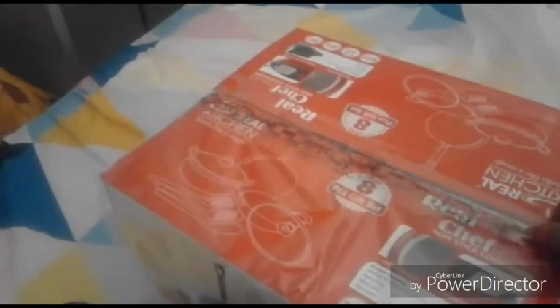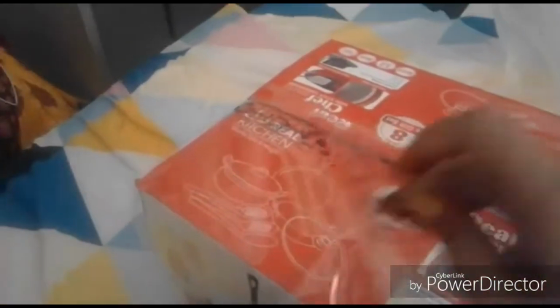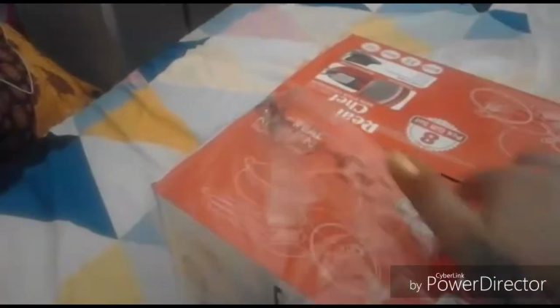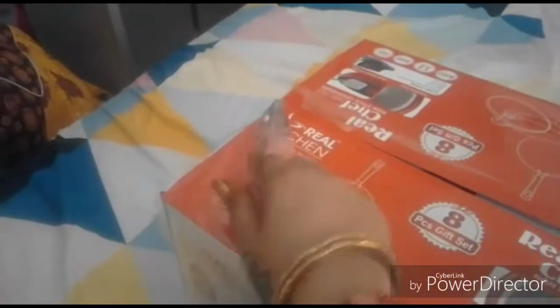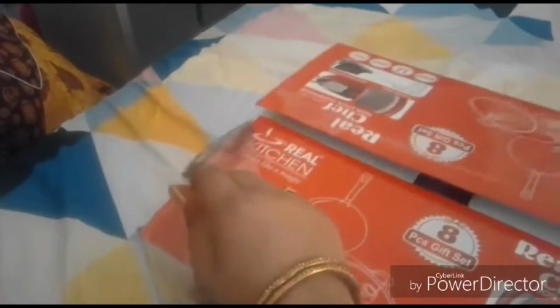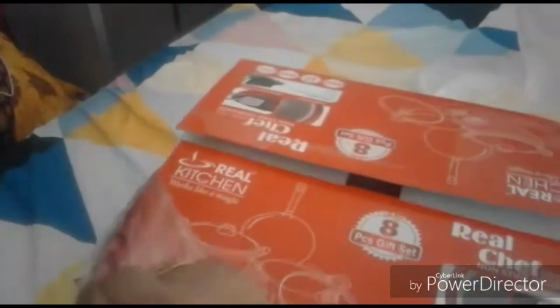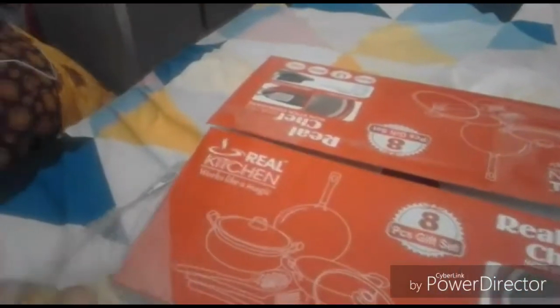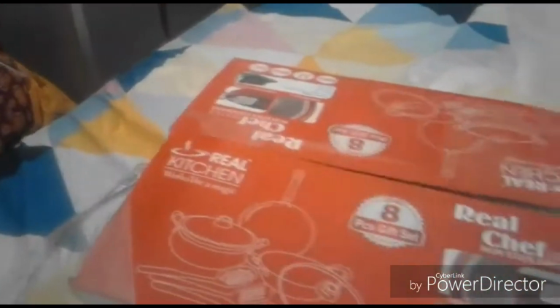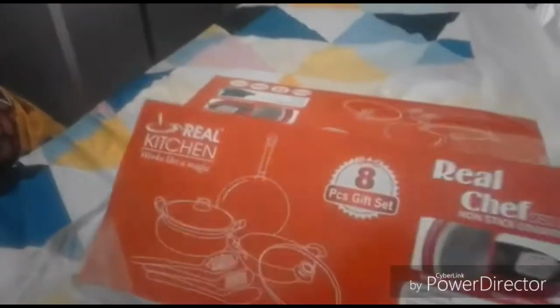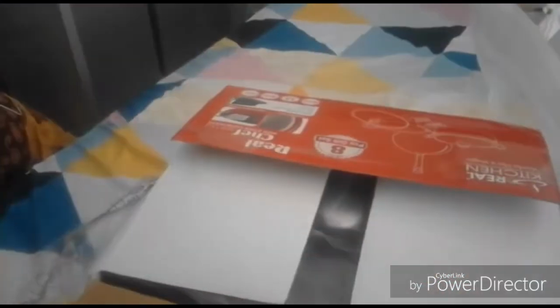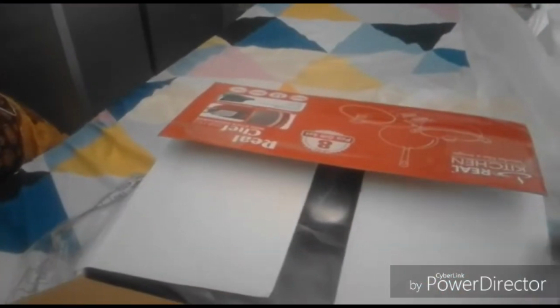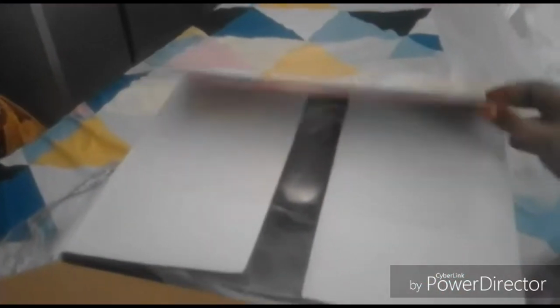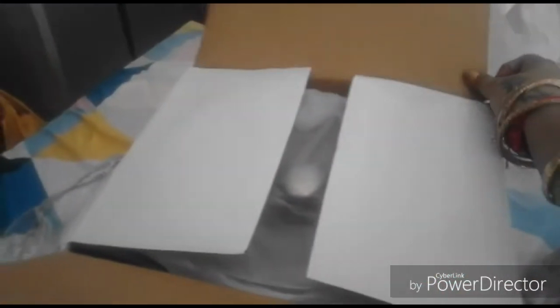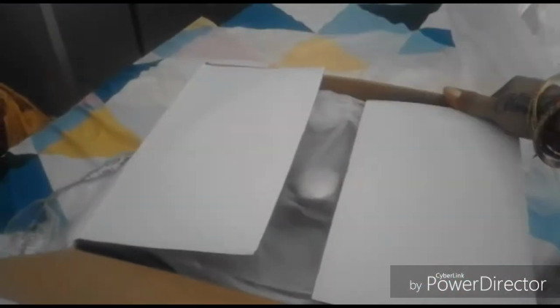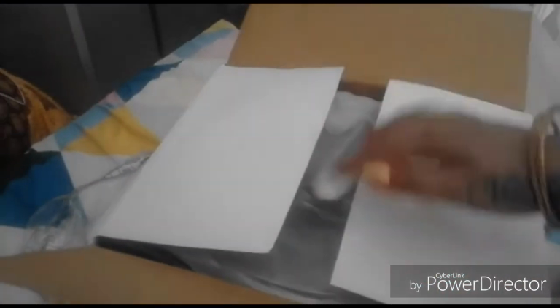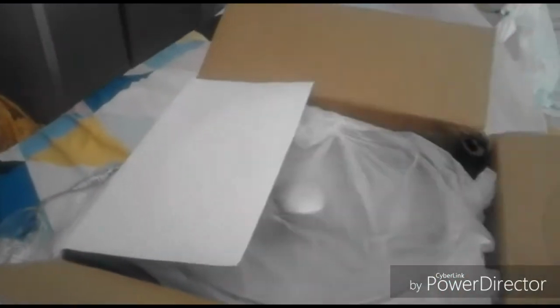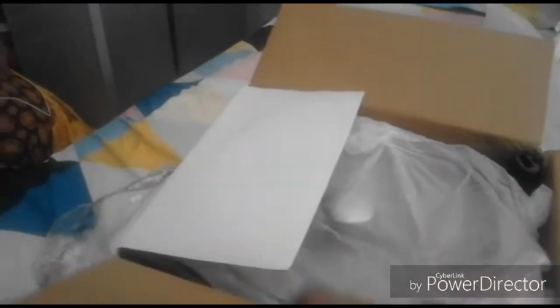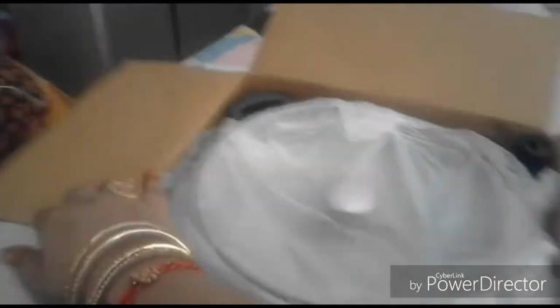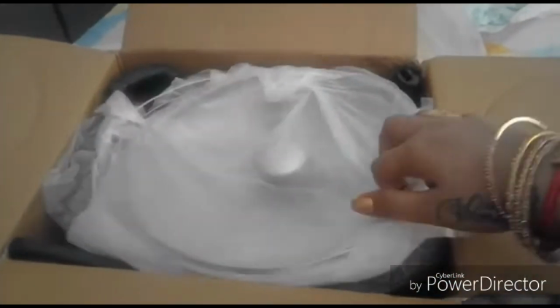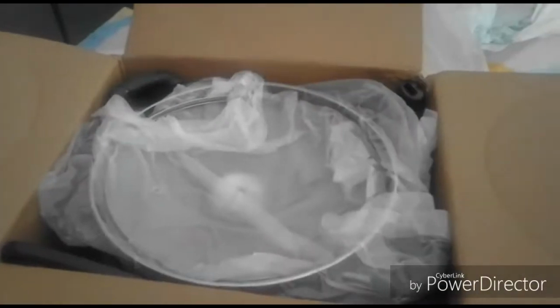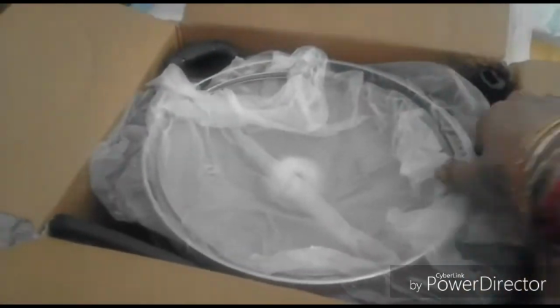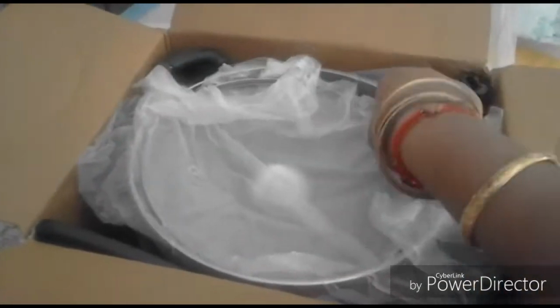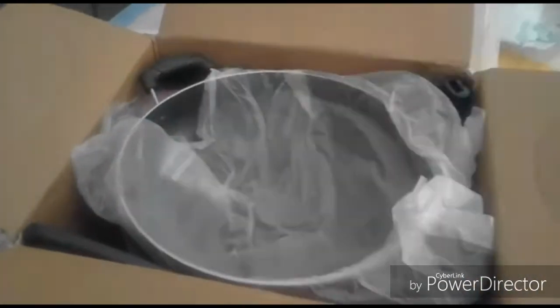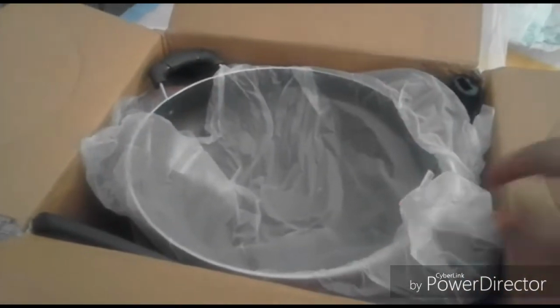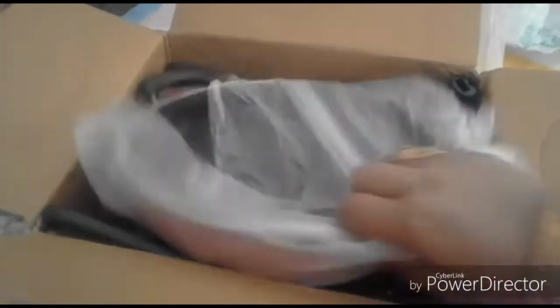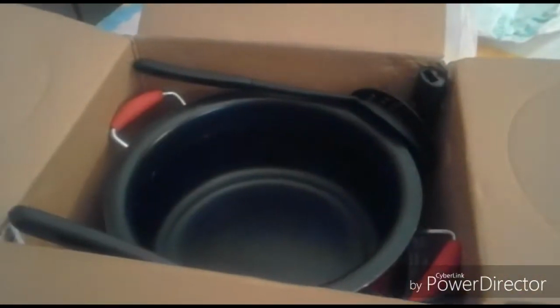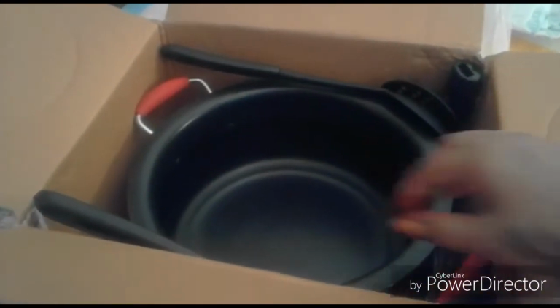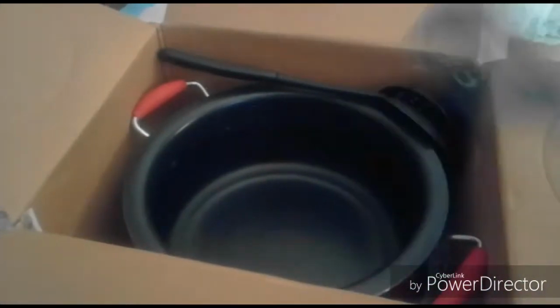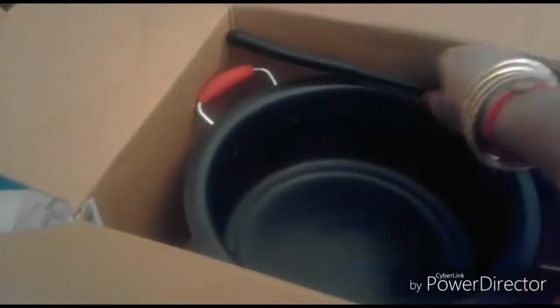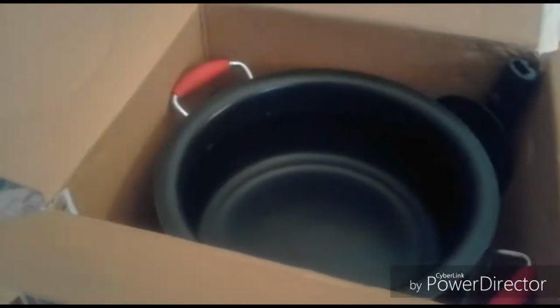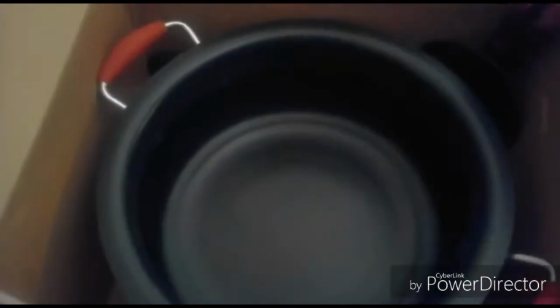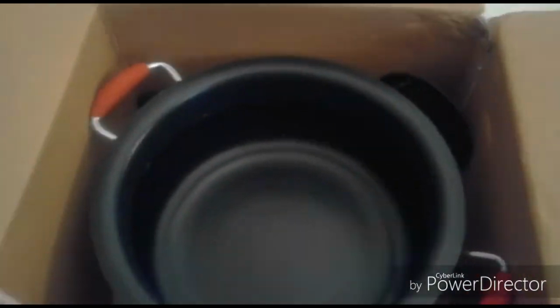We are going to show the packing for neat pieces and we will show you the 8 pieces, as well as the covers.